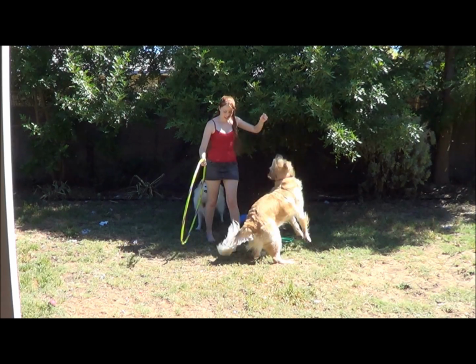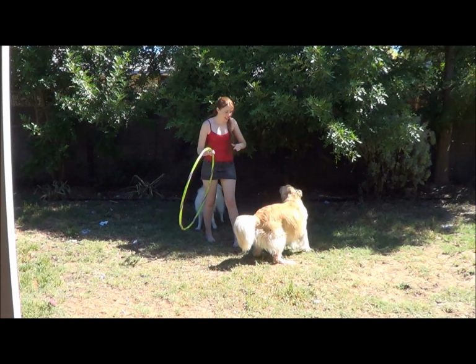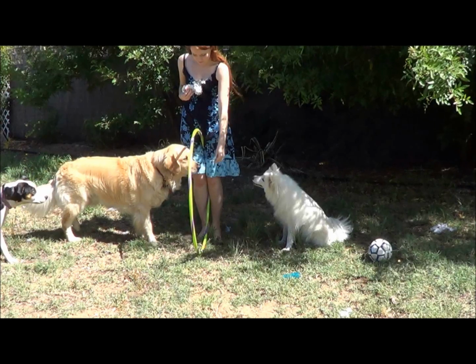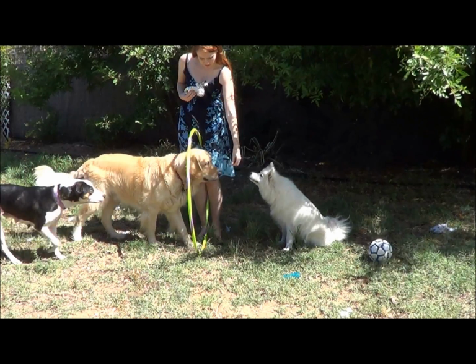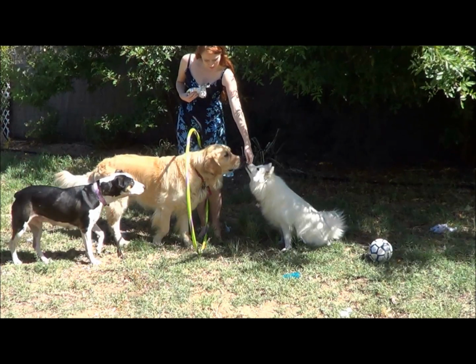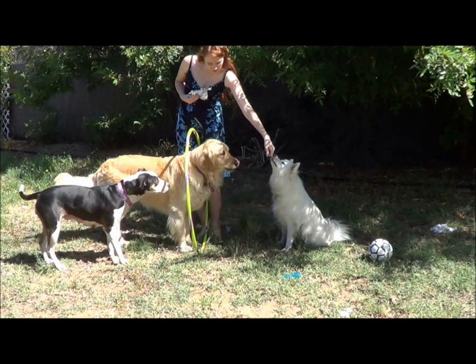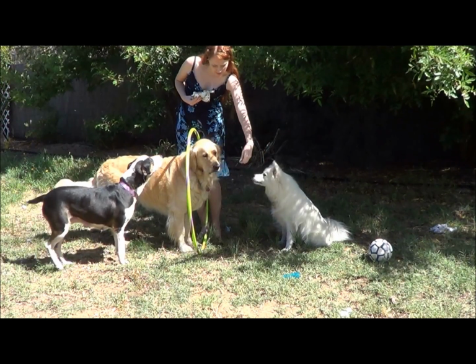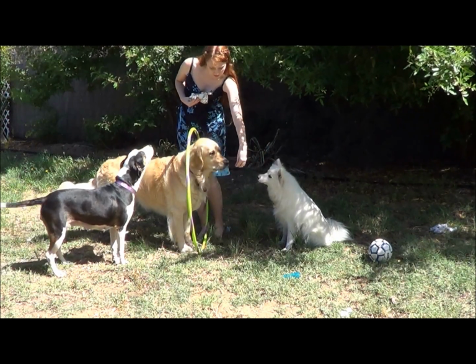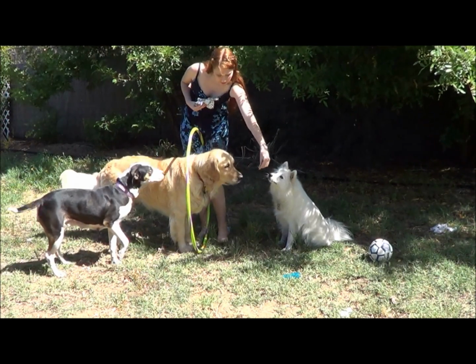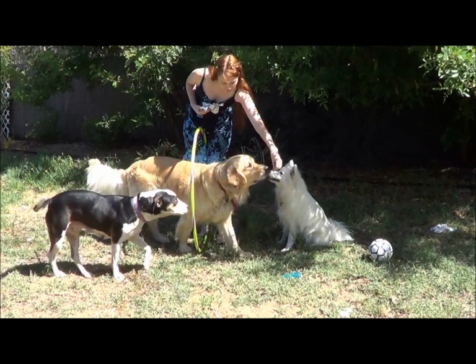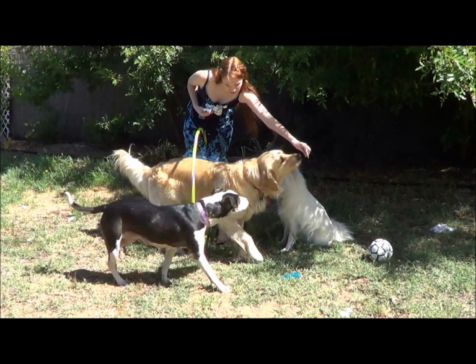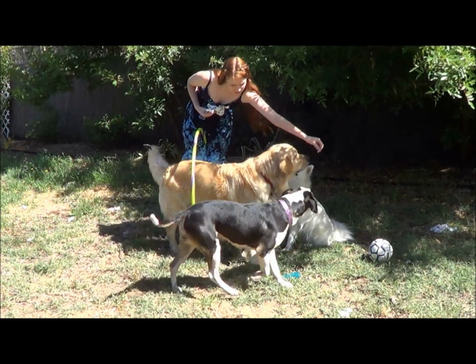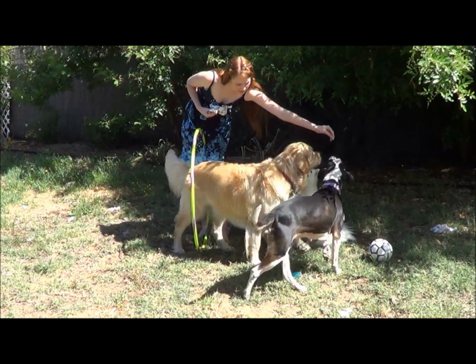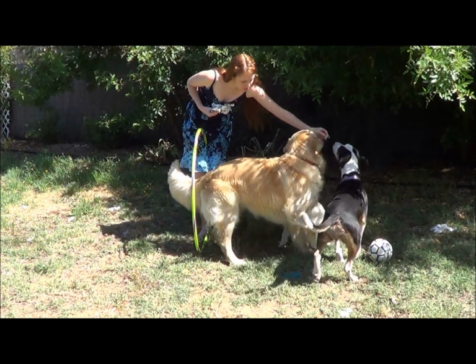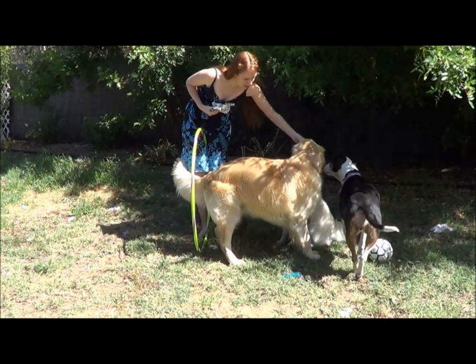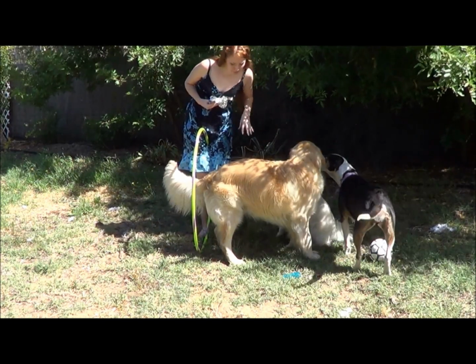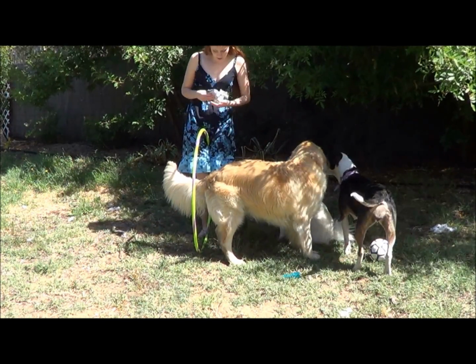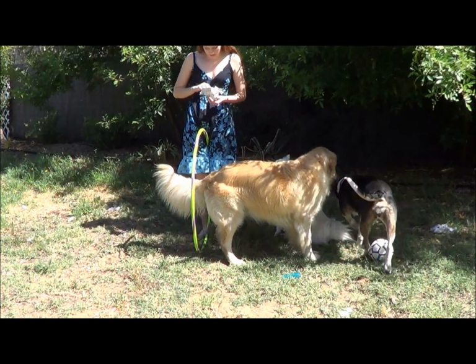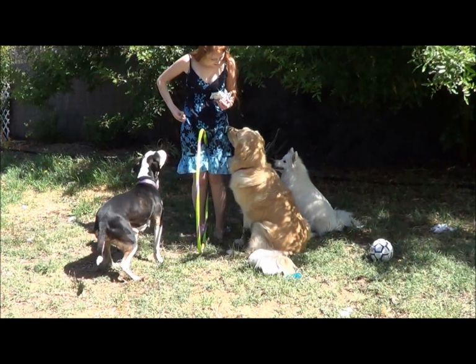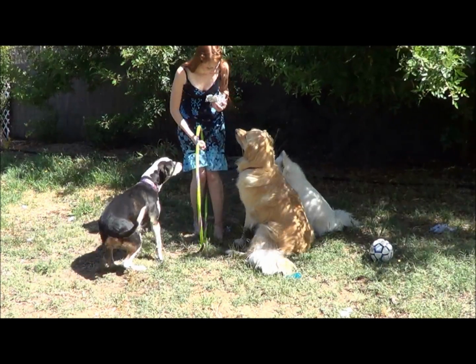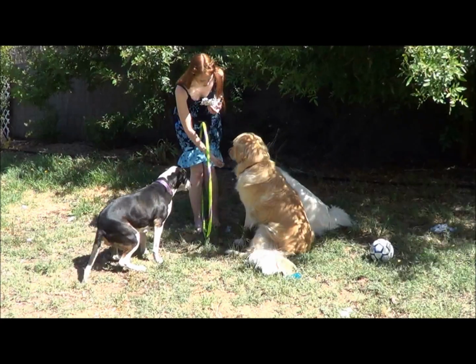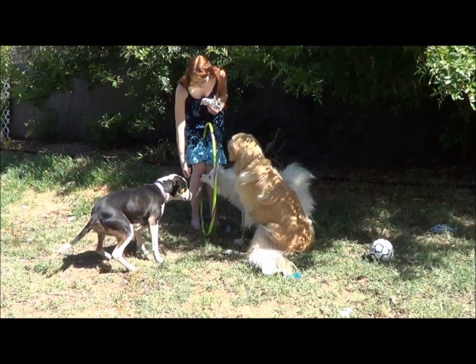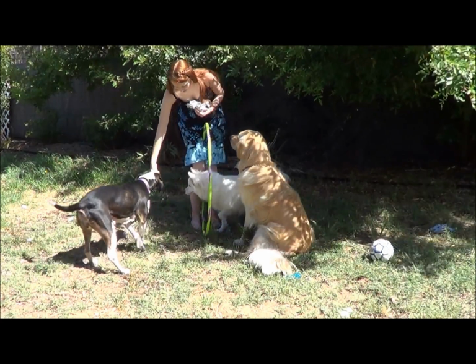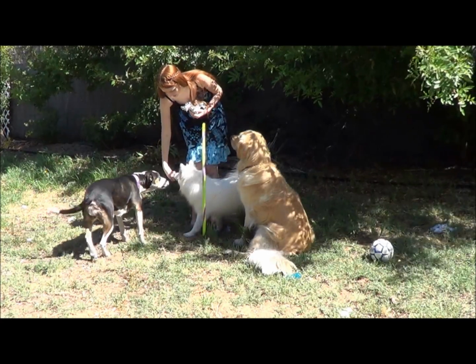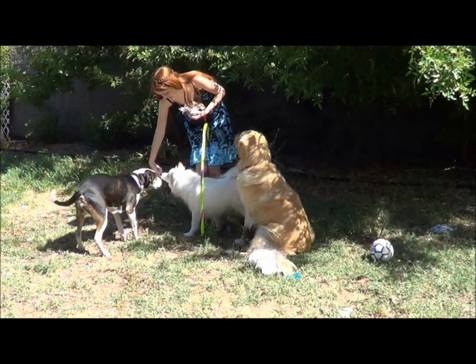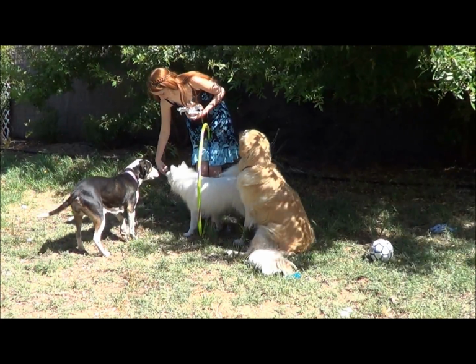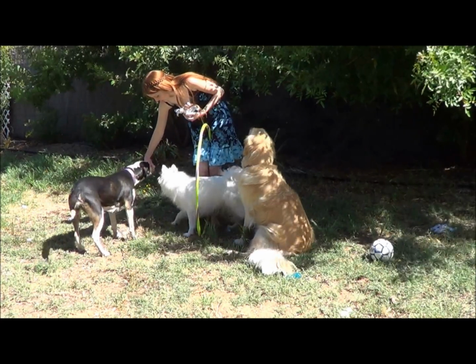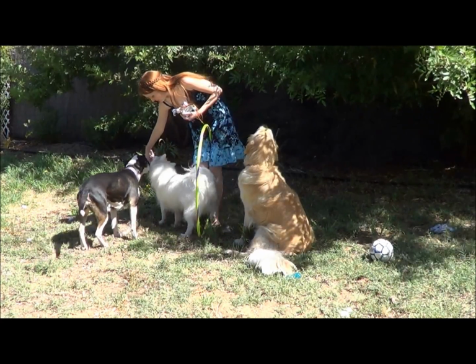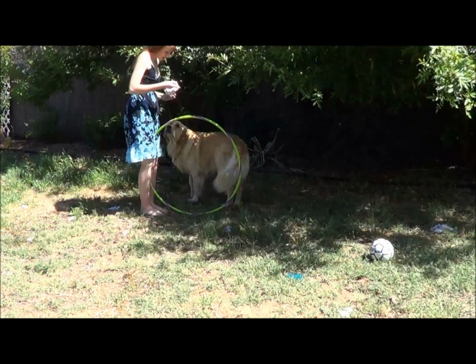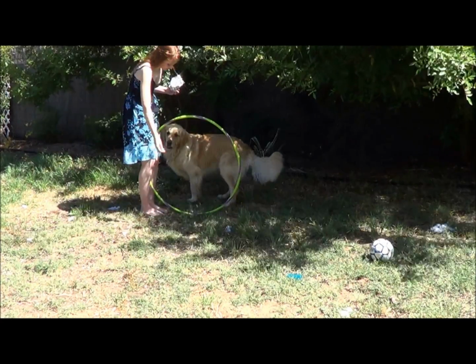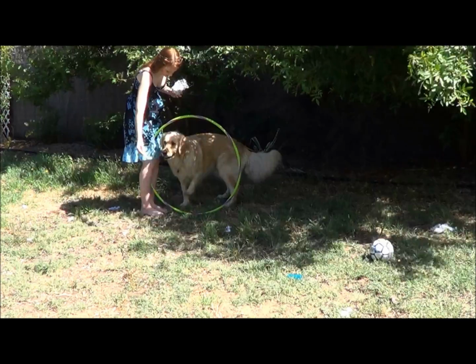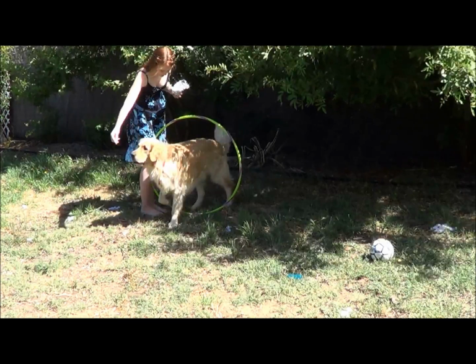I held the hoop between my legs and with the dog on one side I lured the dog through the hoop using a treat. For some dogs you'll need to stick your hand through the hoop to avoid them running around the side. If your dog does run around the side, just stick your hand through the other side and try again.